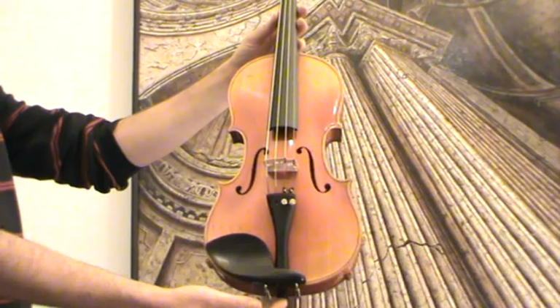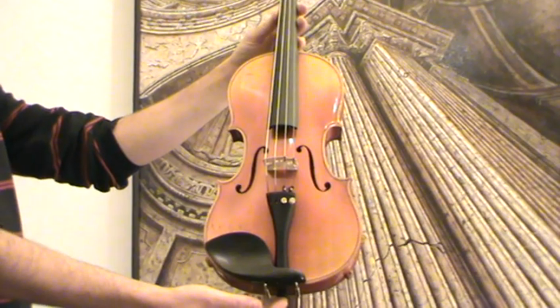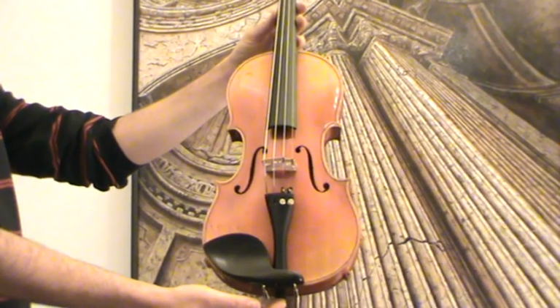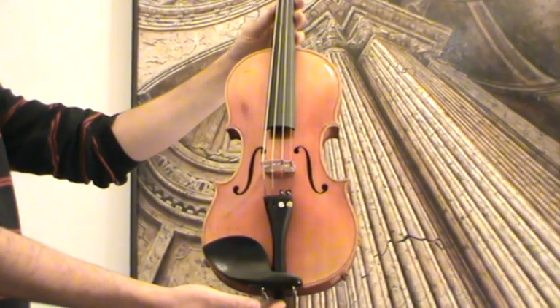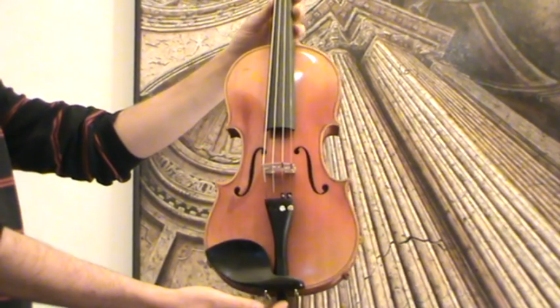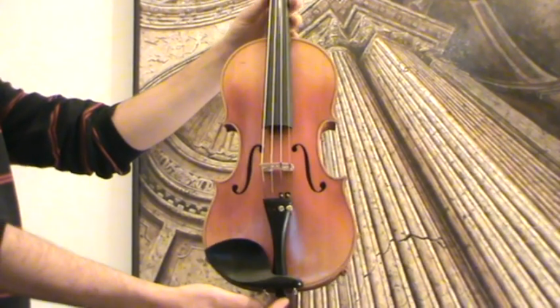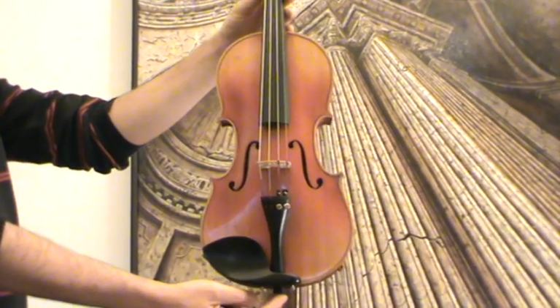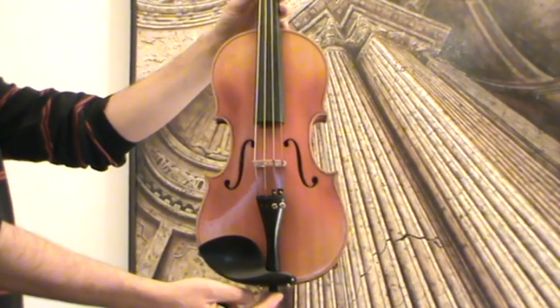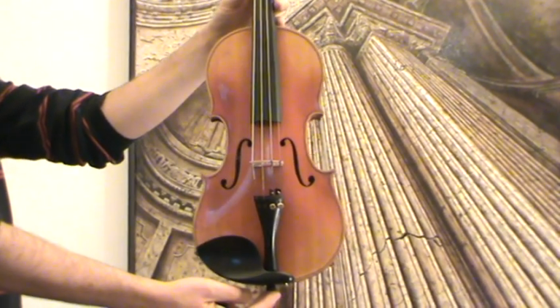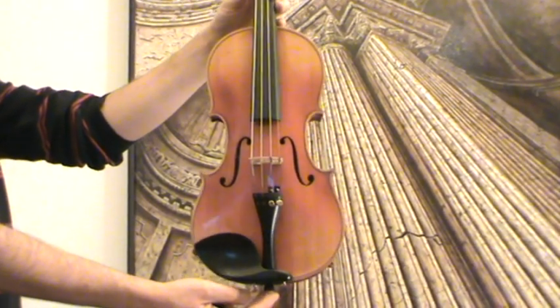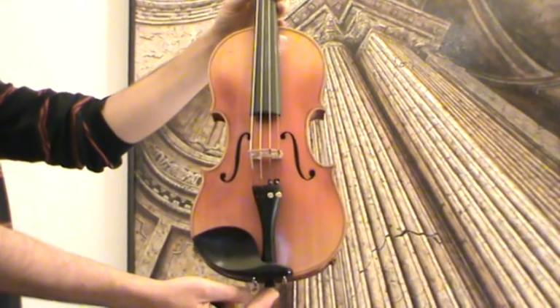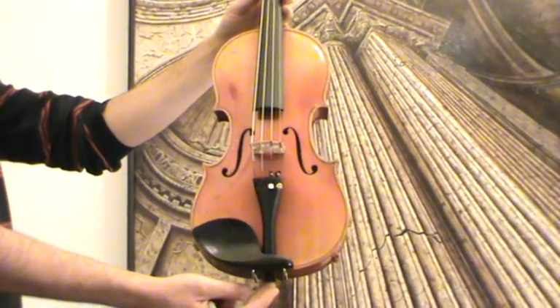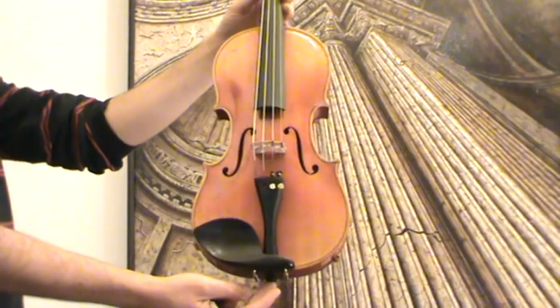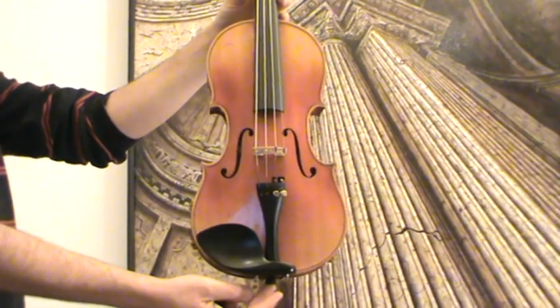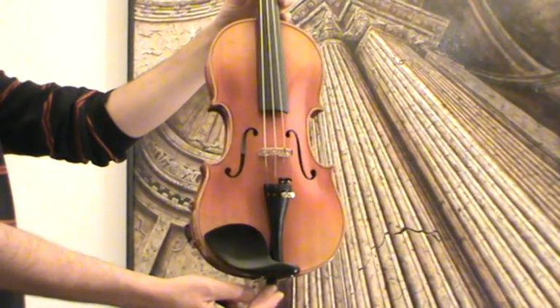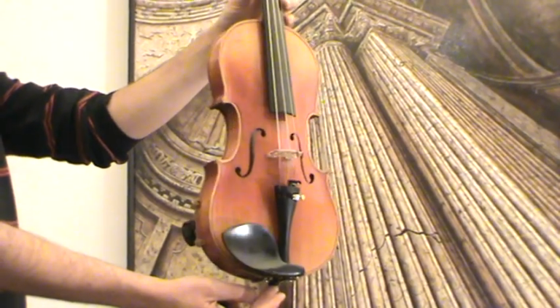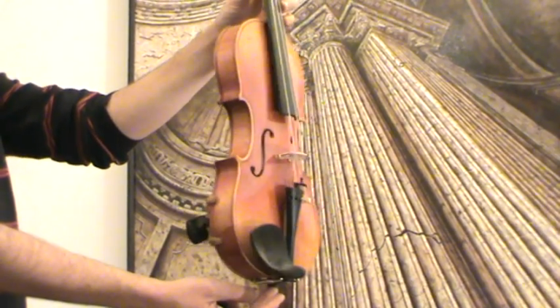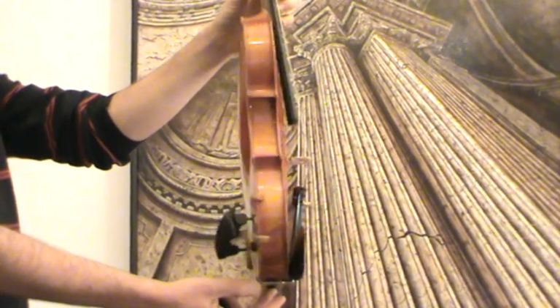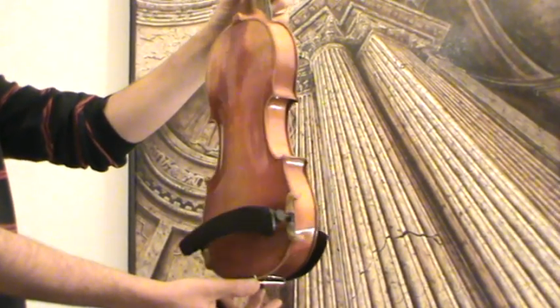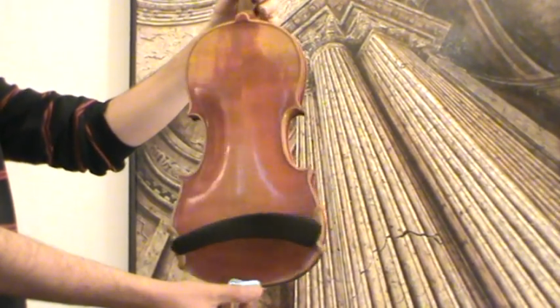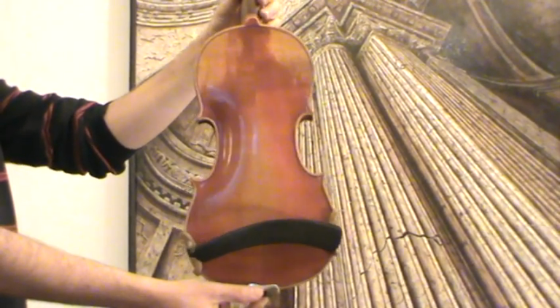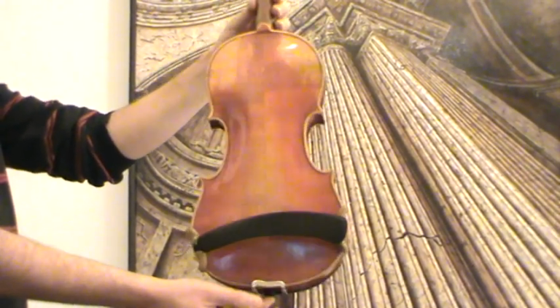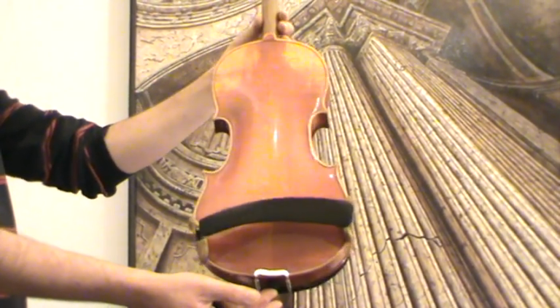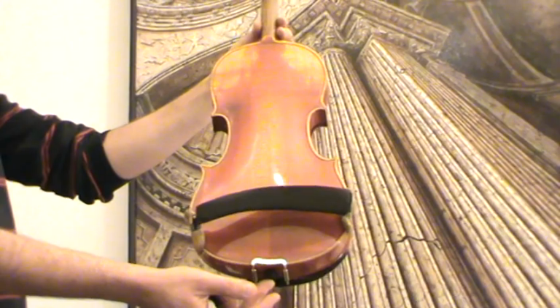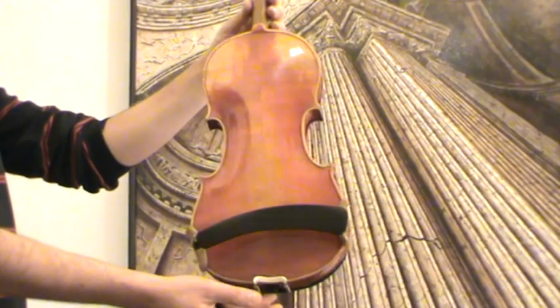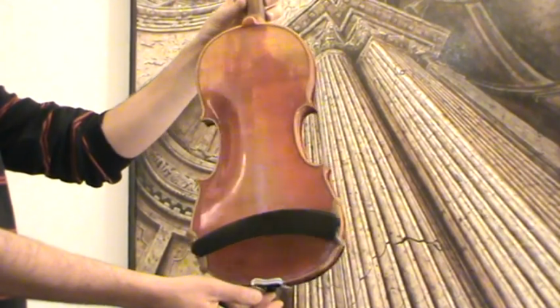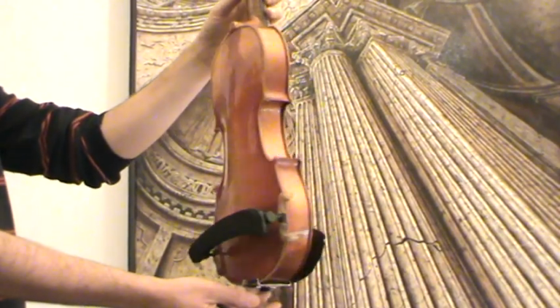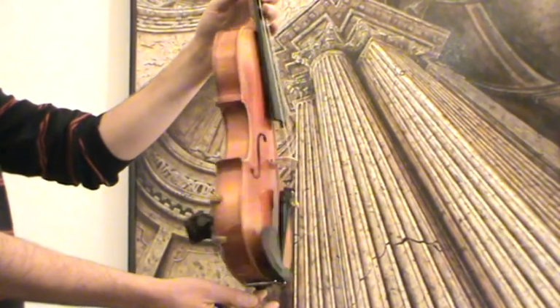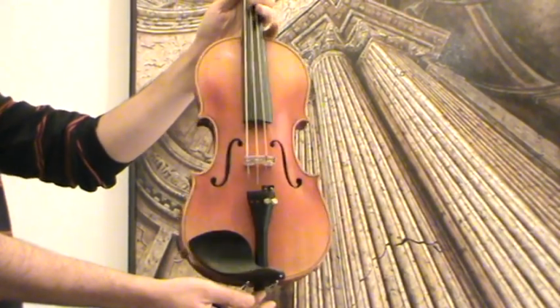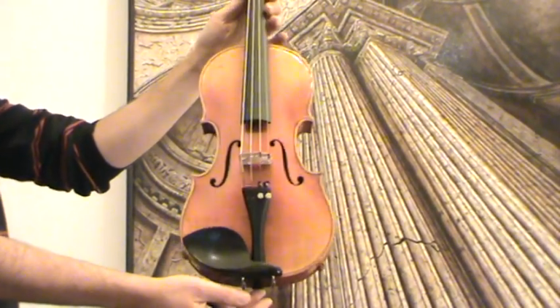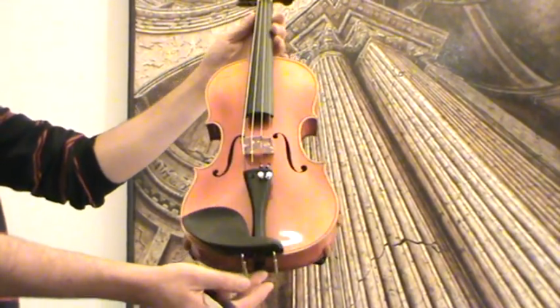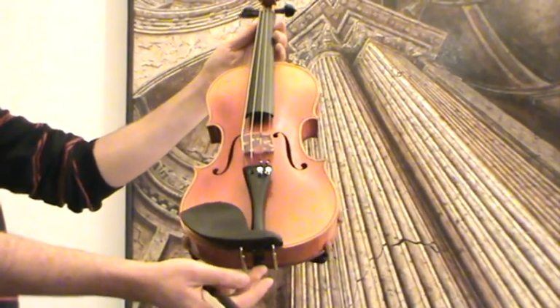Old 4/4 violin, presumably French, around 1950s. The violin shows a nicely flamed two-piece maple back and a medium to fine-grained spruce front.